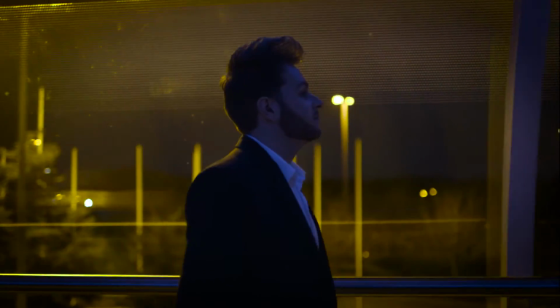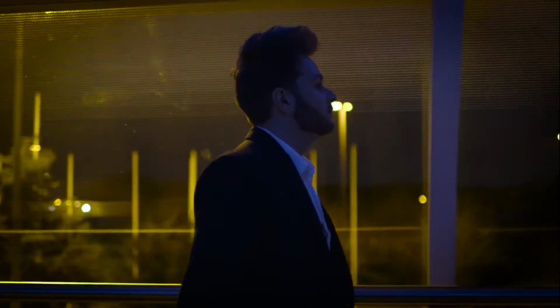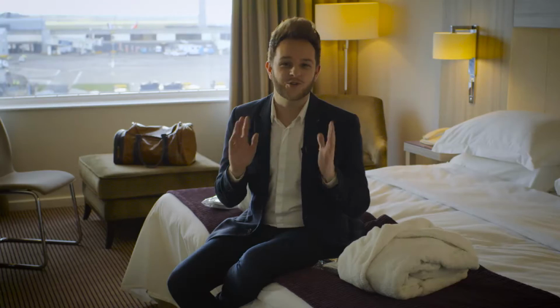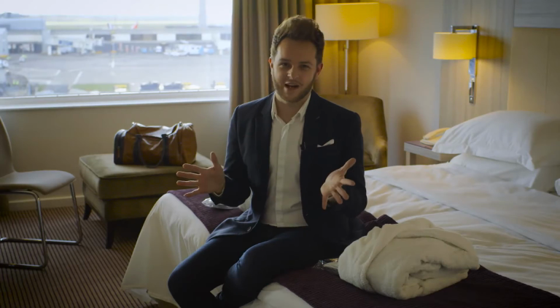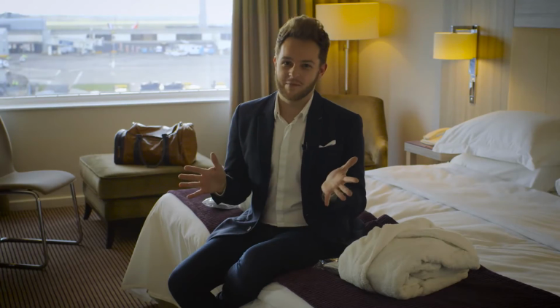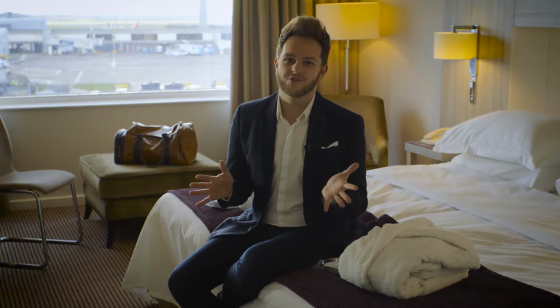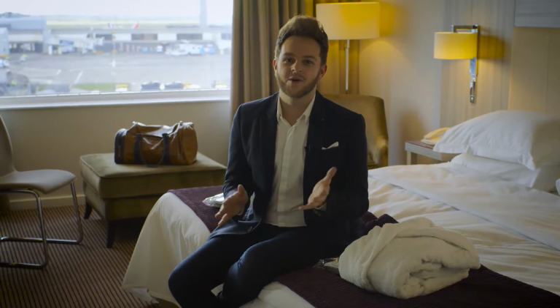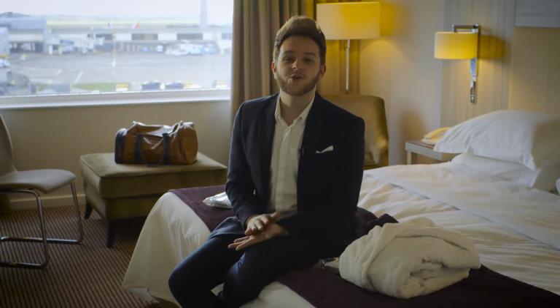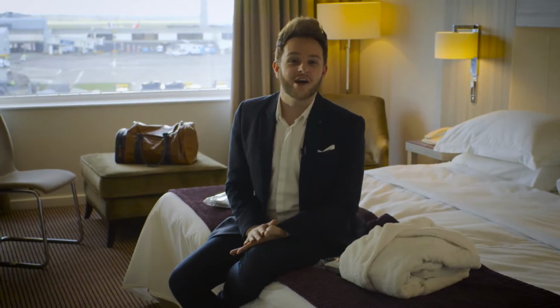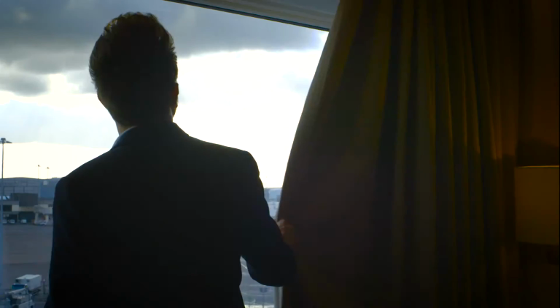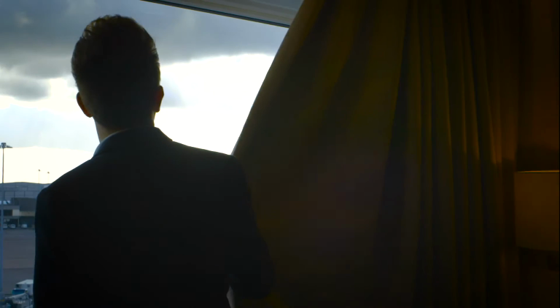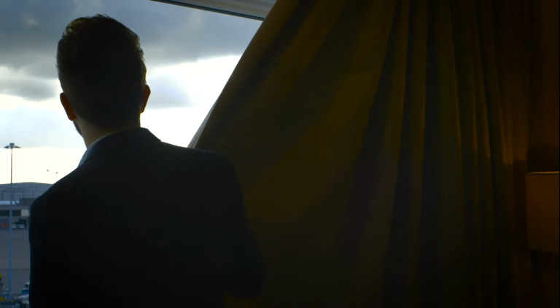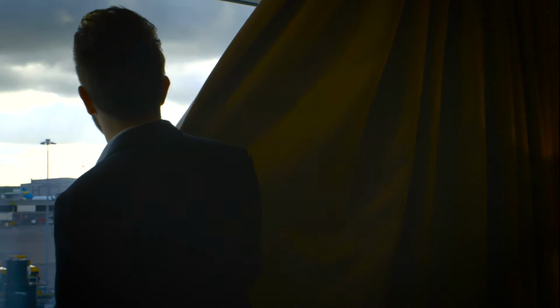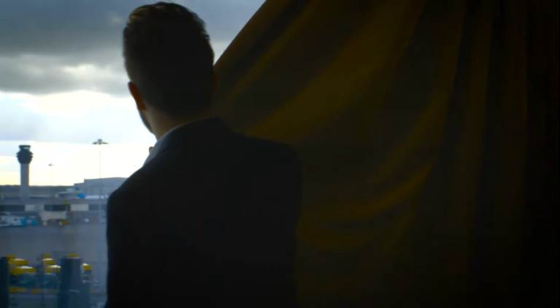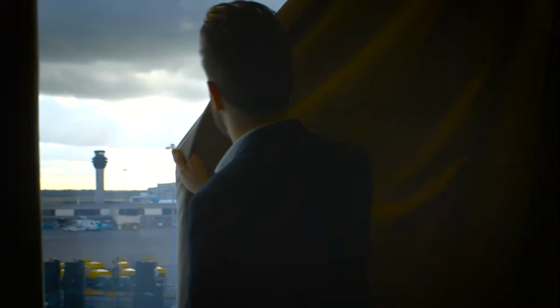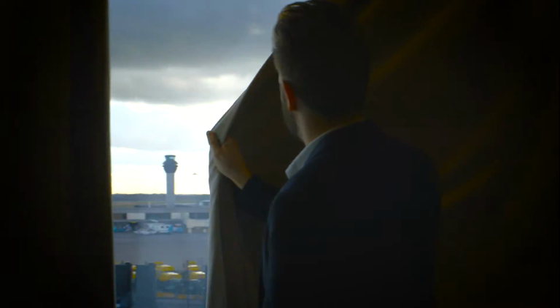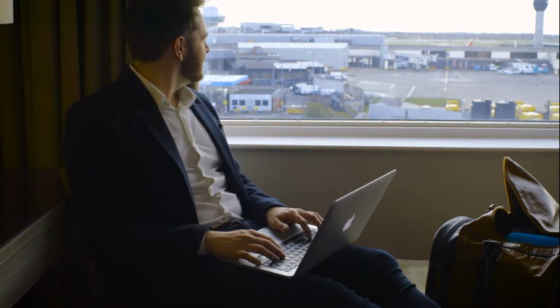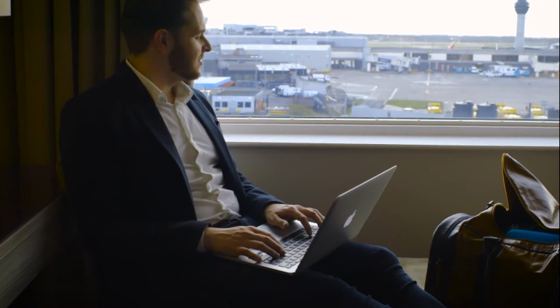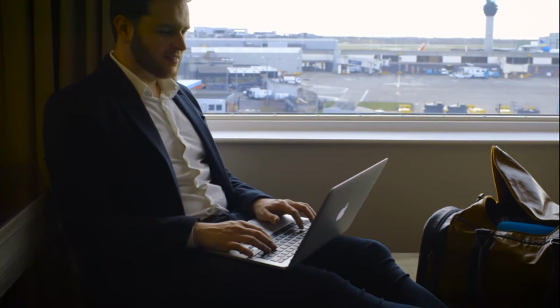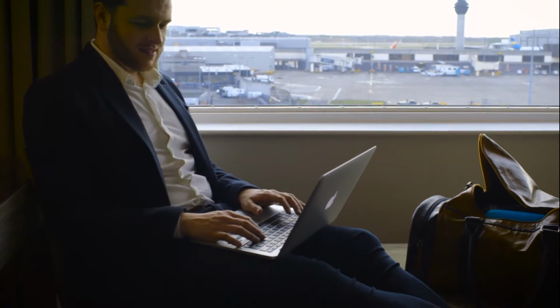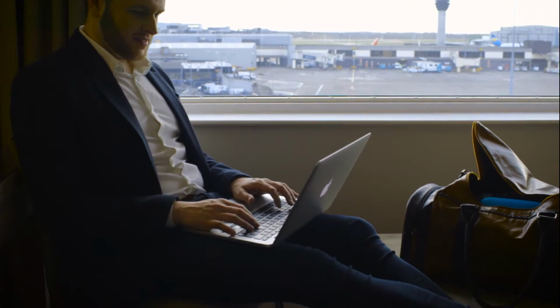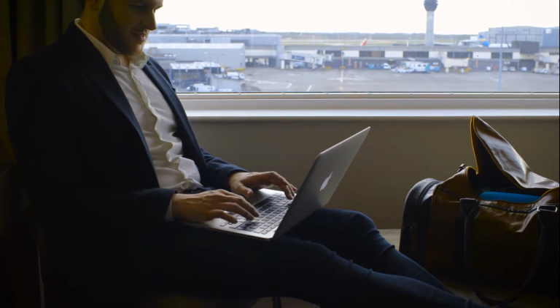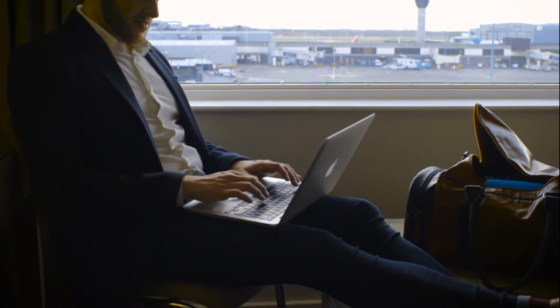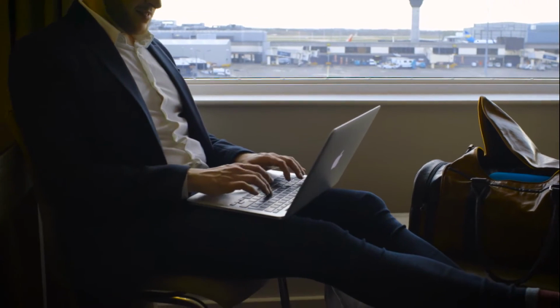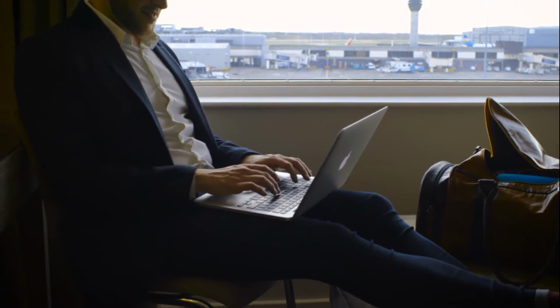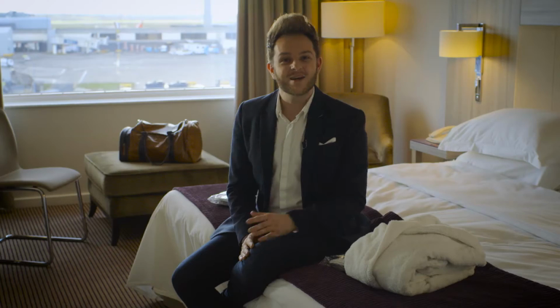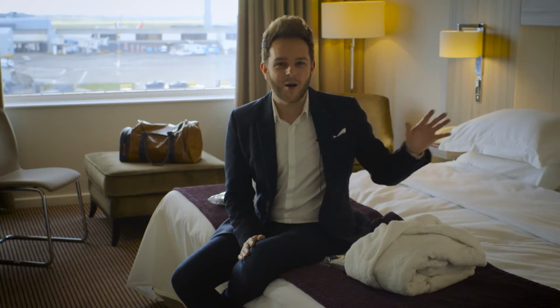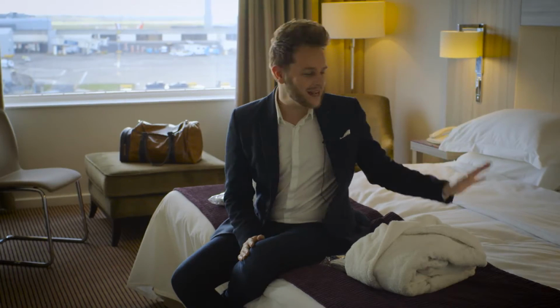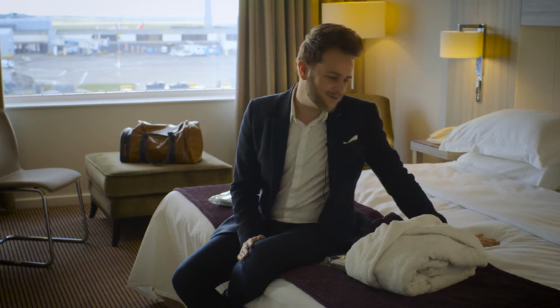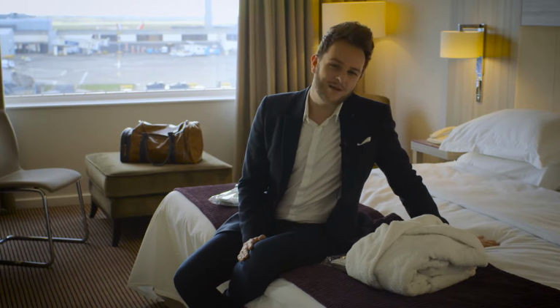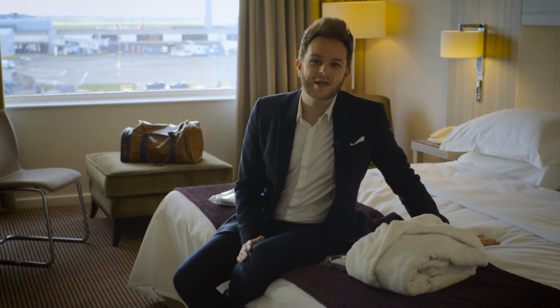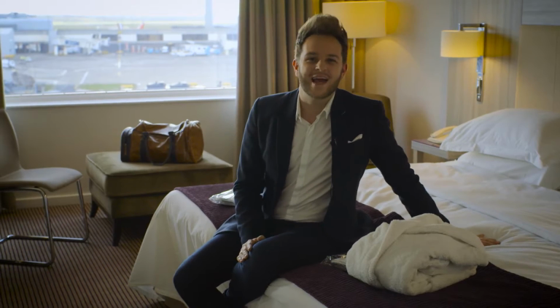In your super comfy bedroom you'll find triple glazed windows, blackout curtains, free unlimited Wi-Fi and a massive great big bed.